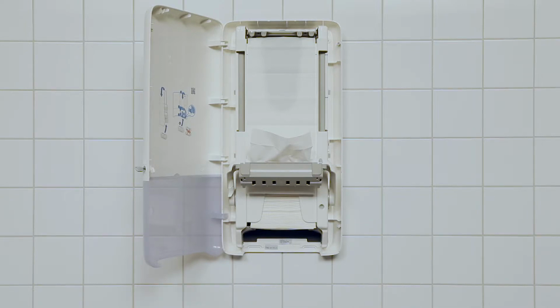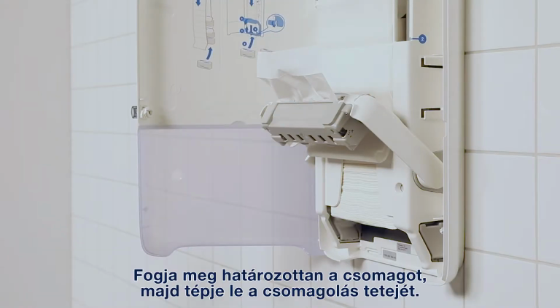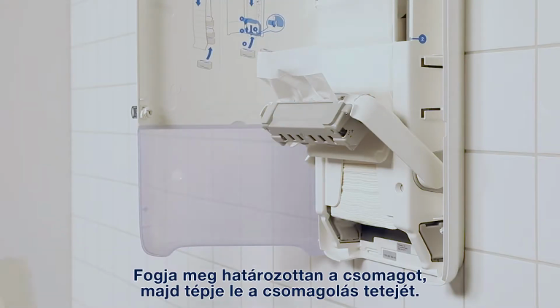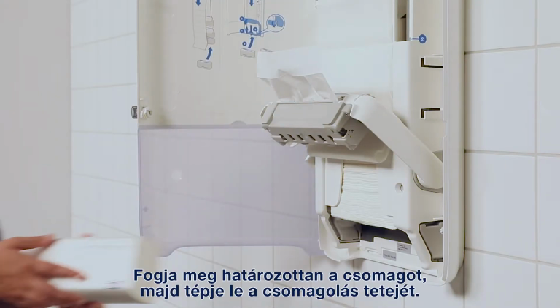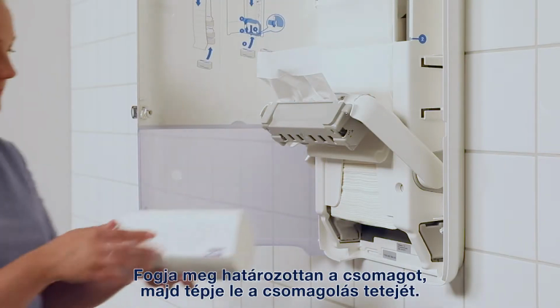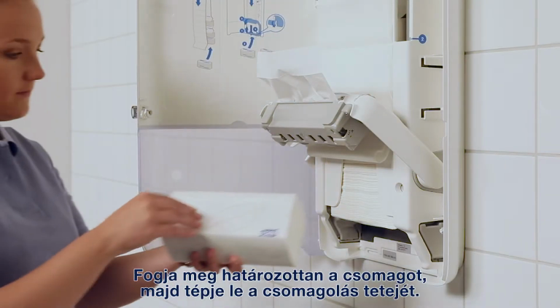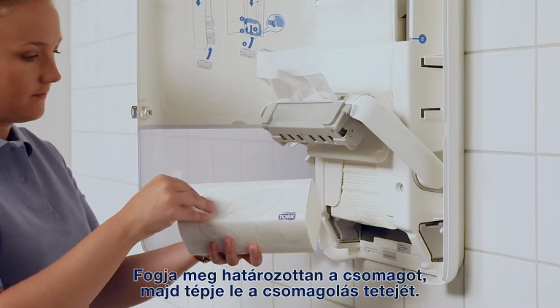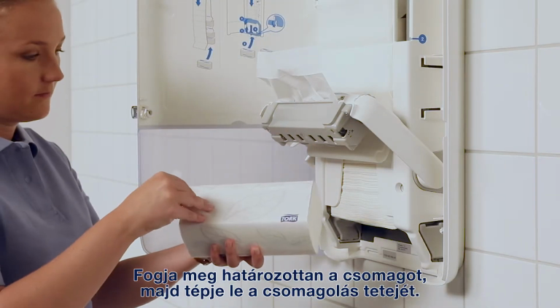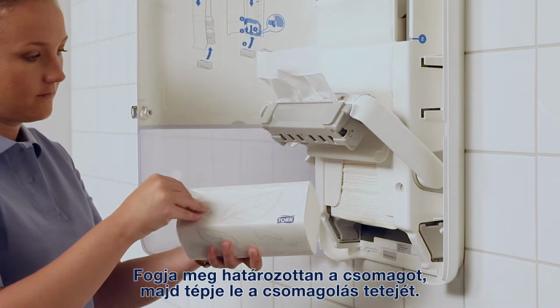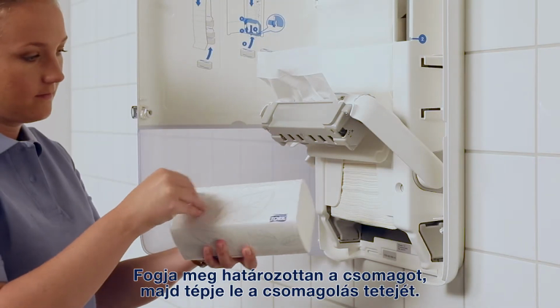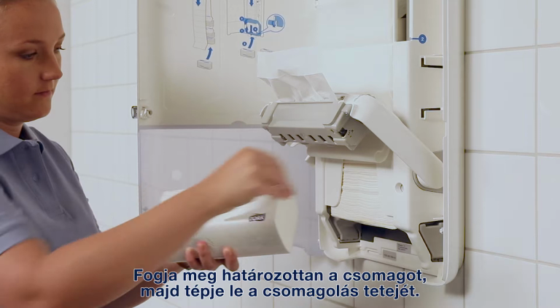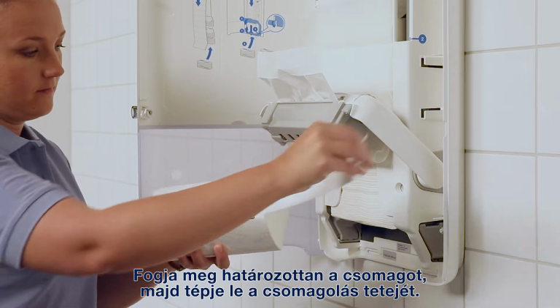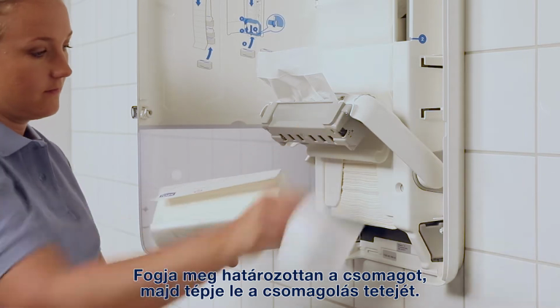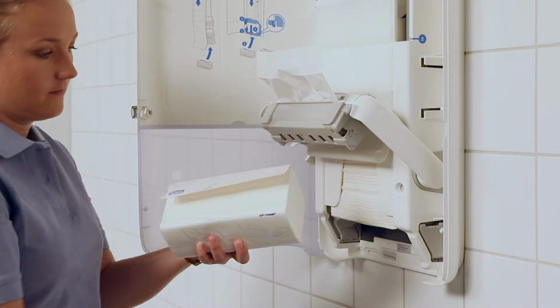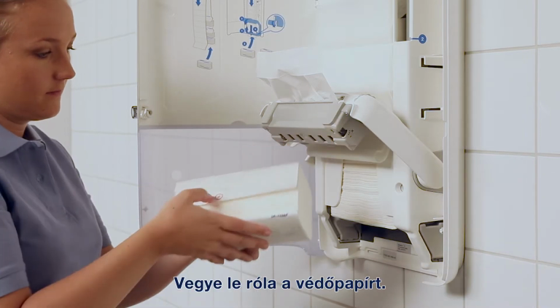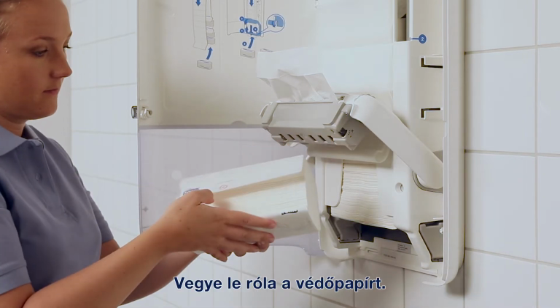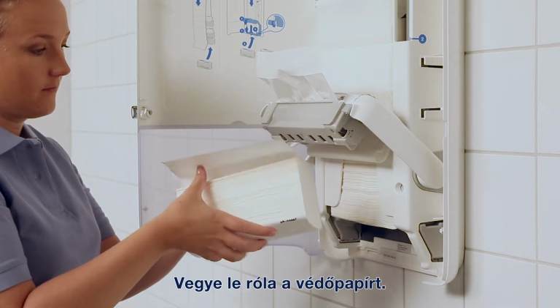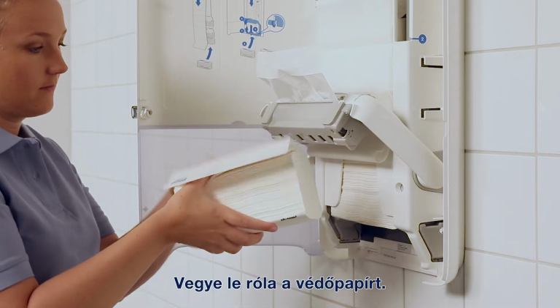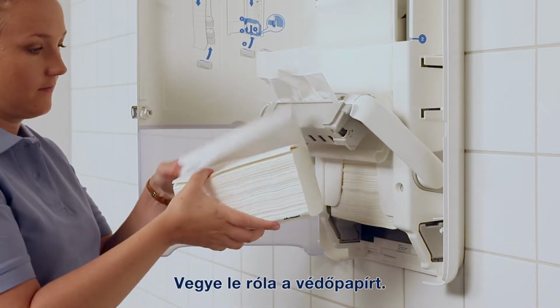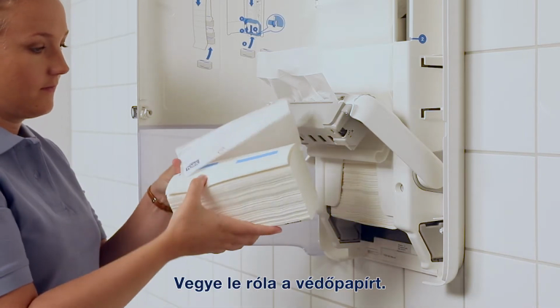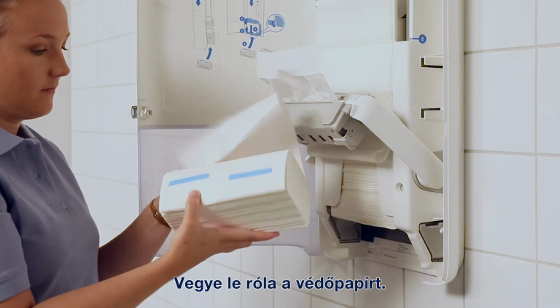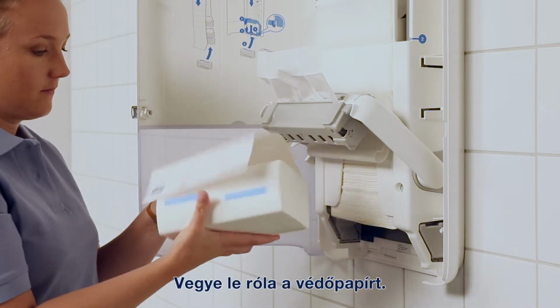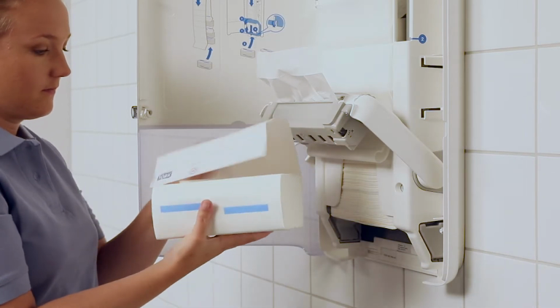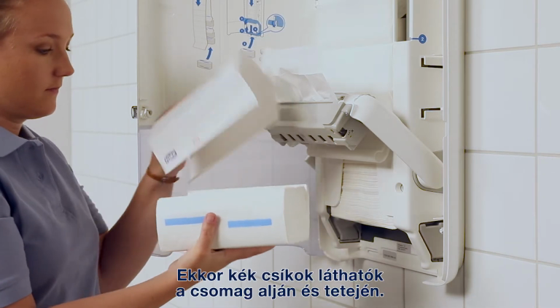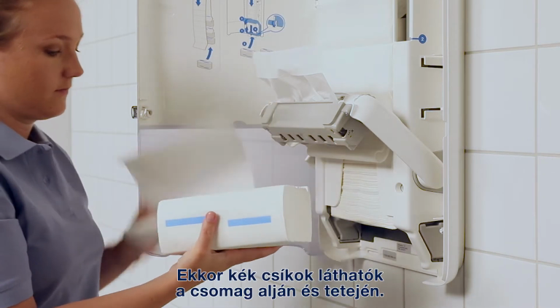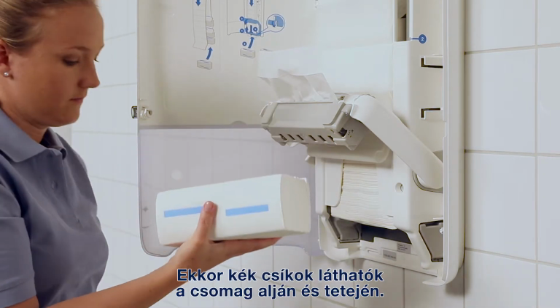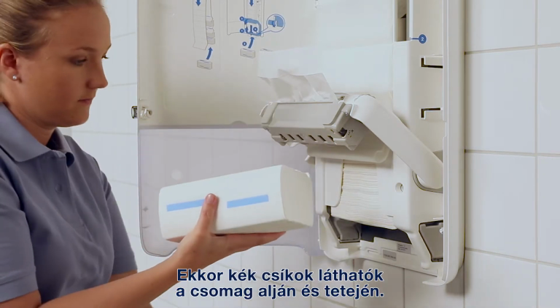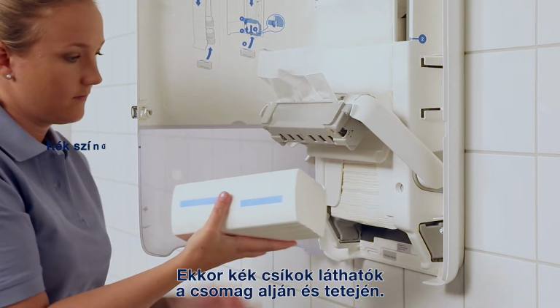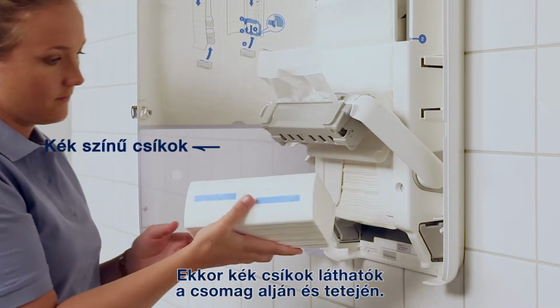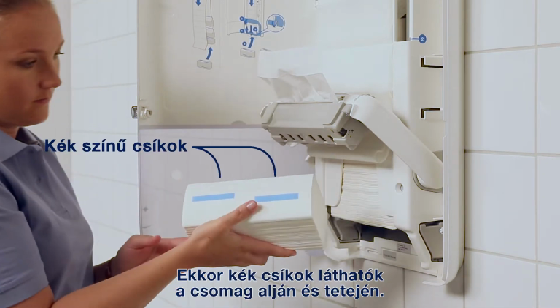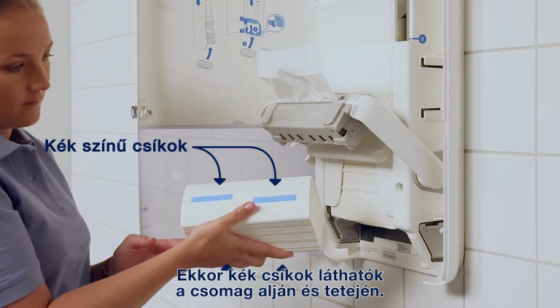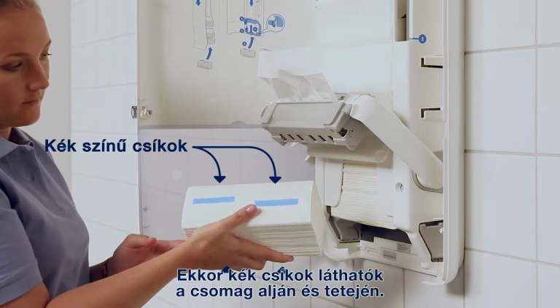Hold the bundle firmly and tear off the top of the packaging. Remove the bundle wrap and you'll see blue strips on both the top and the bottom of the bundle.